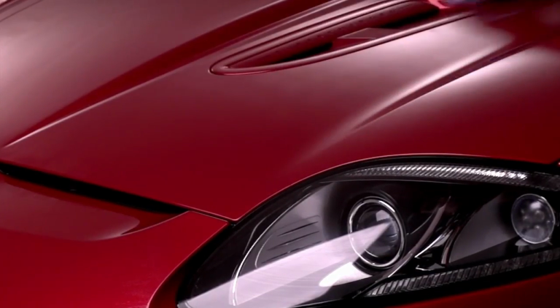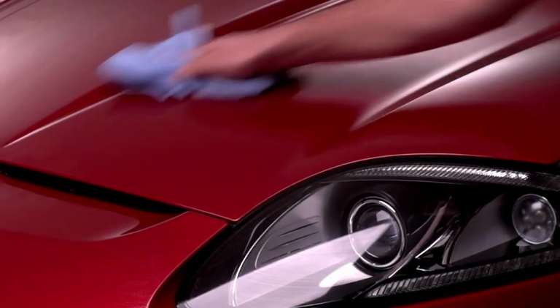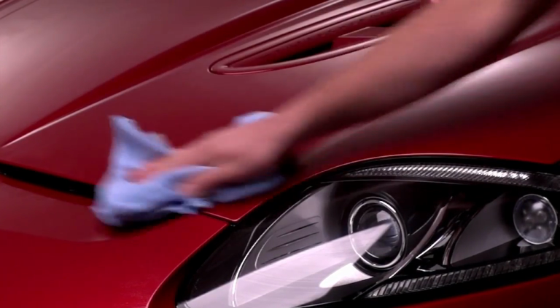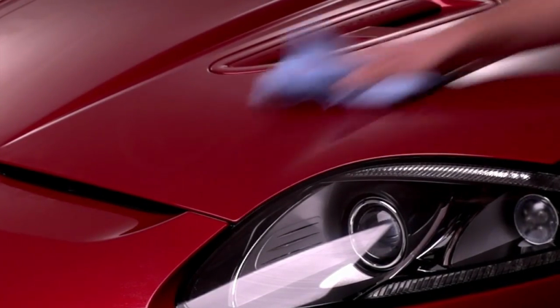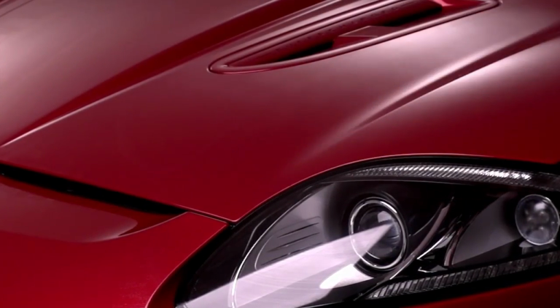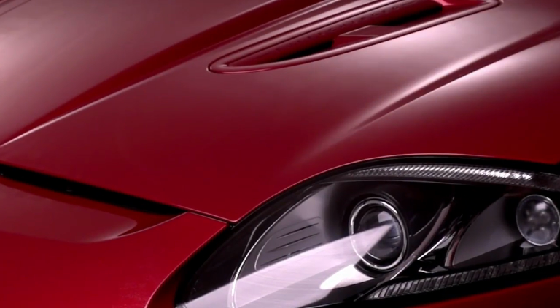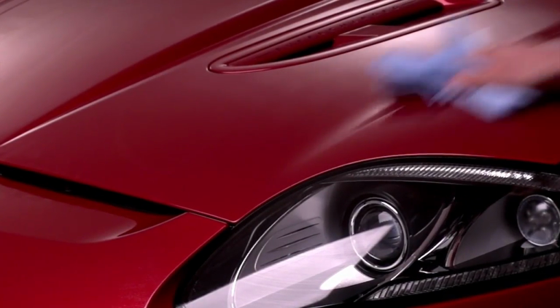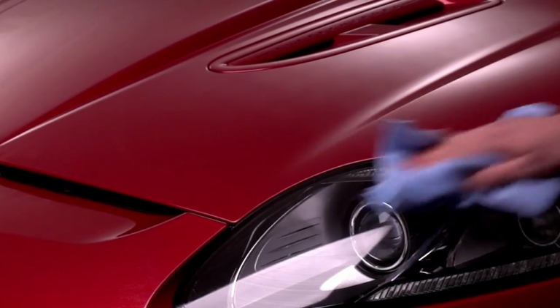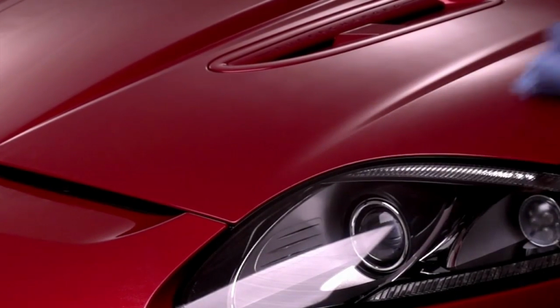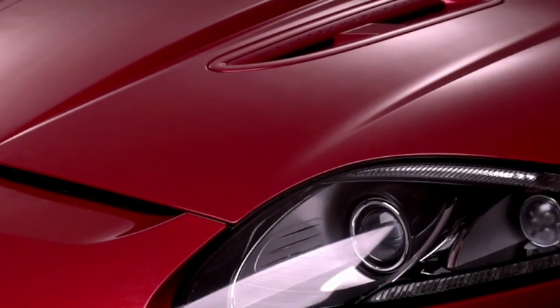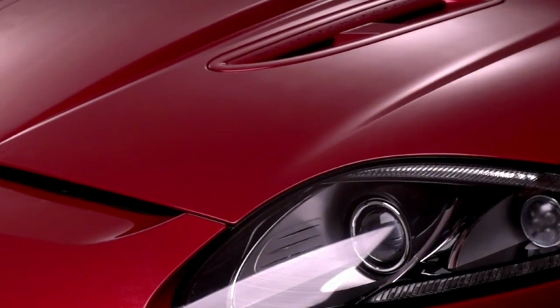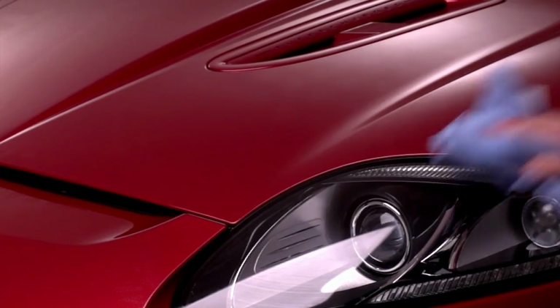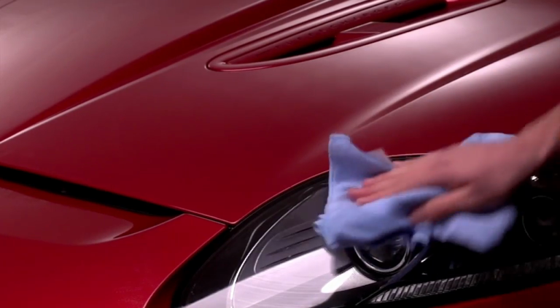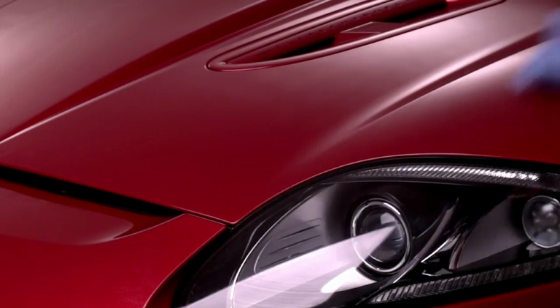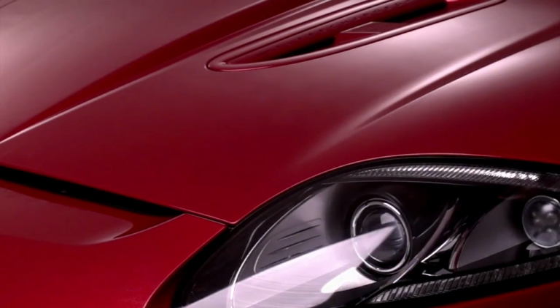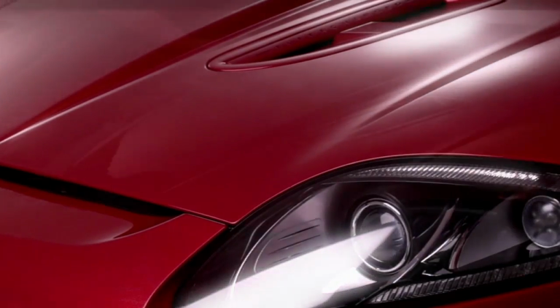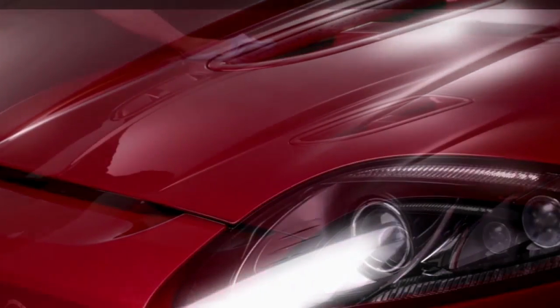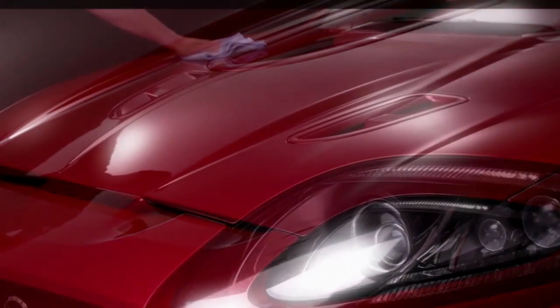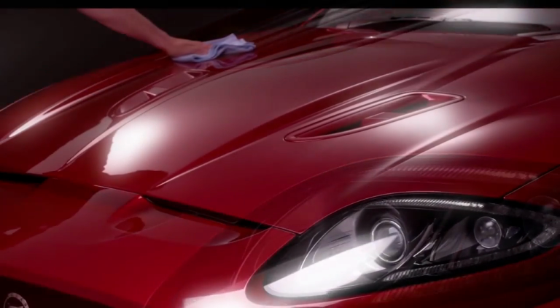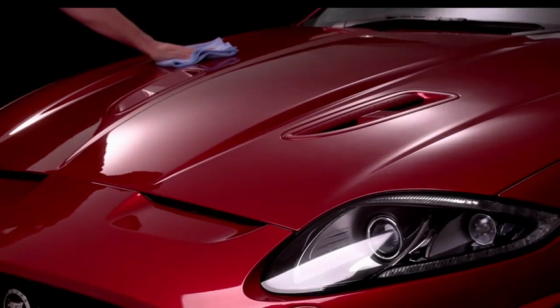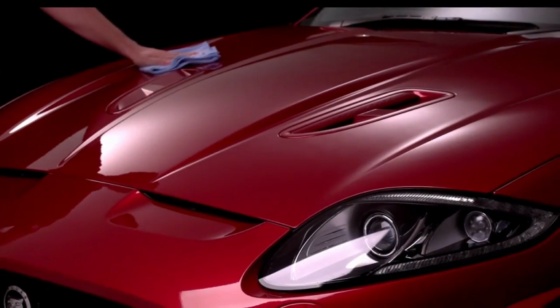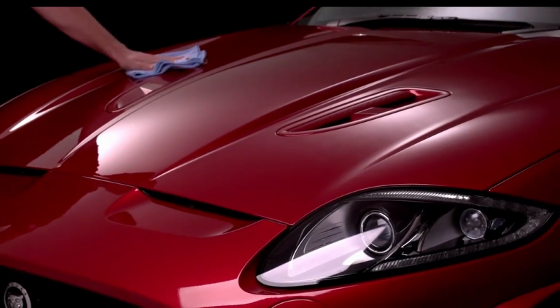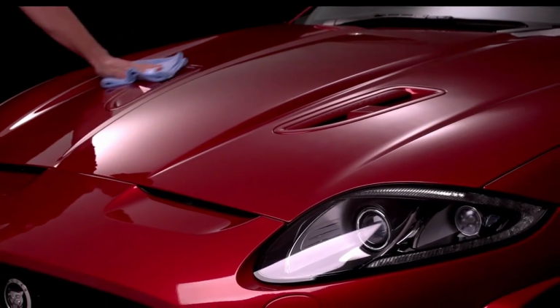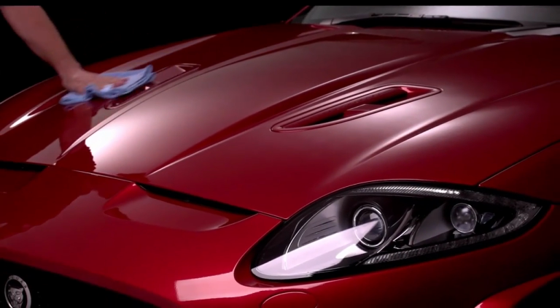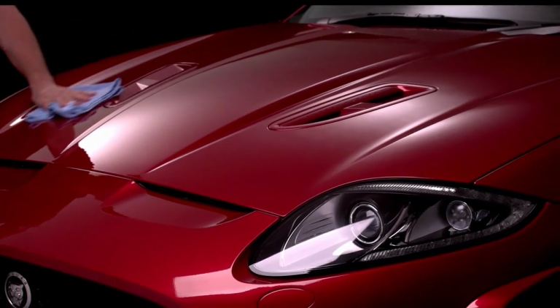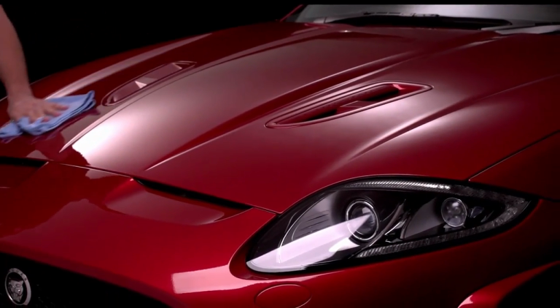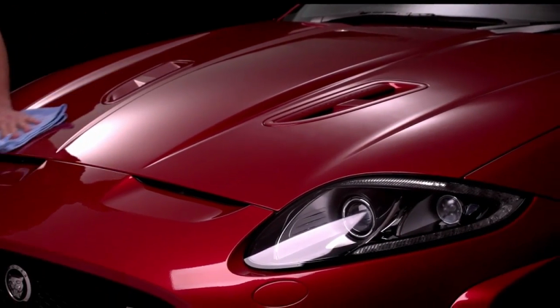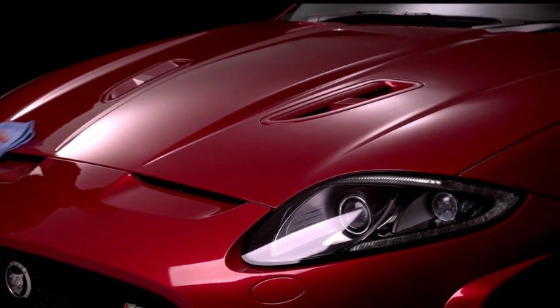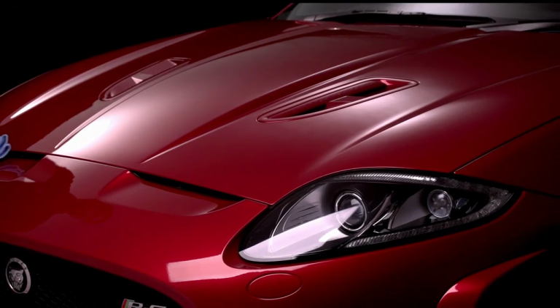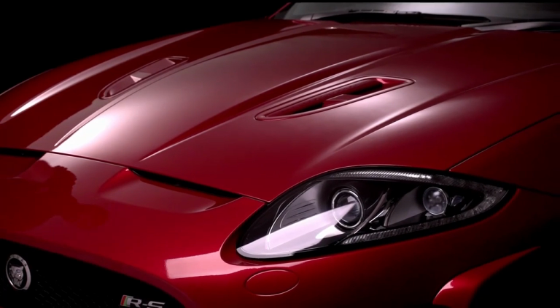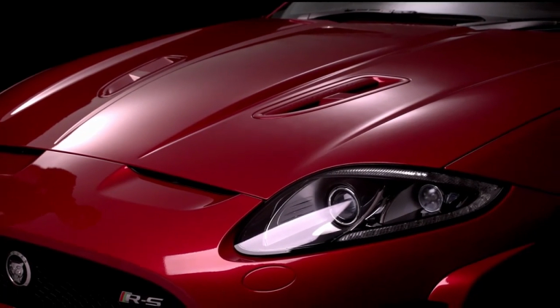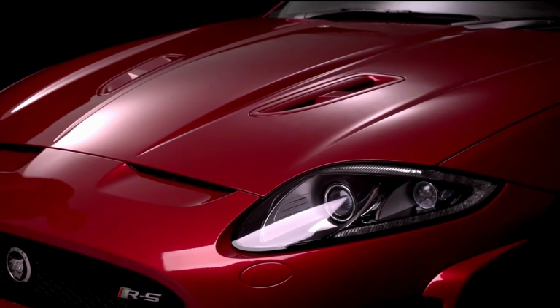Aqua Wax contains real carnauba and allows you to wax and dry your car at the same time. It has the protective benefits of a hard wax but can be applied in a fraction of the time.